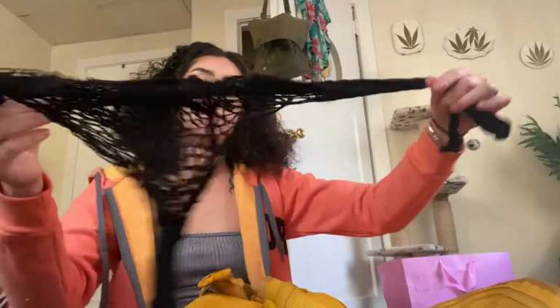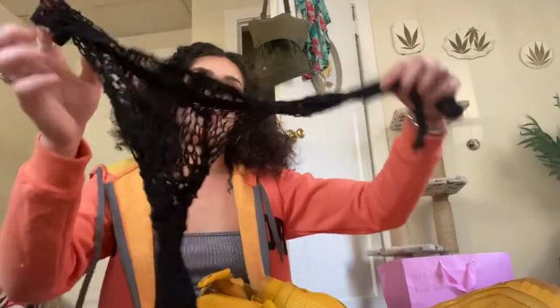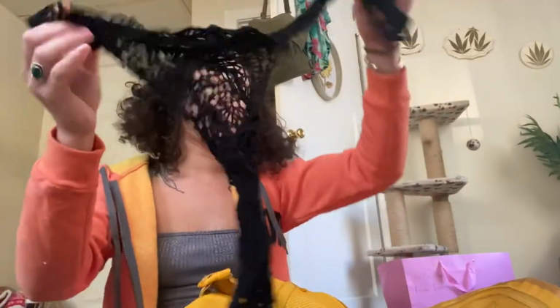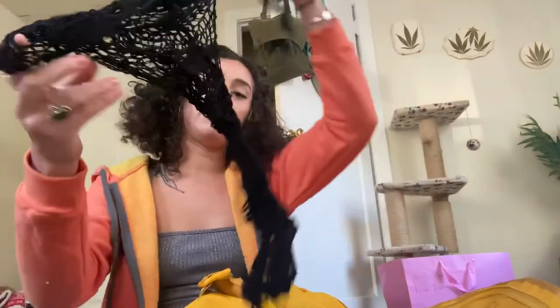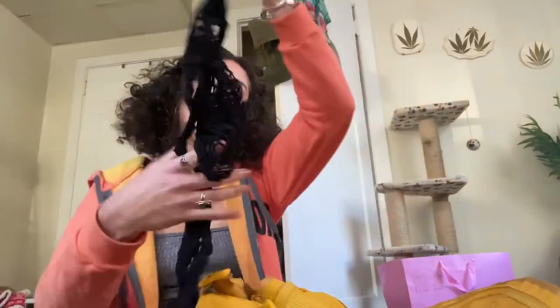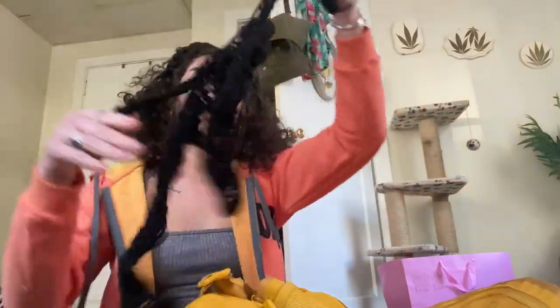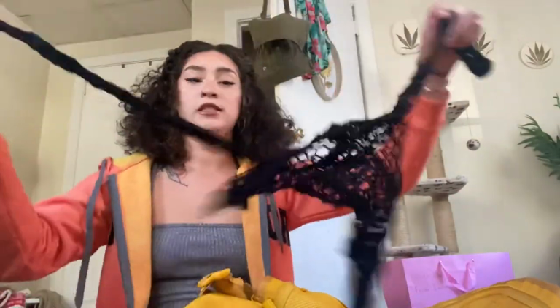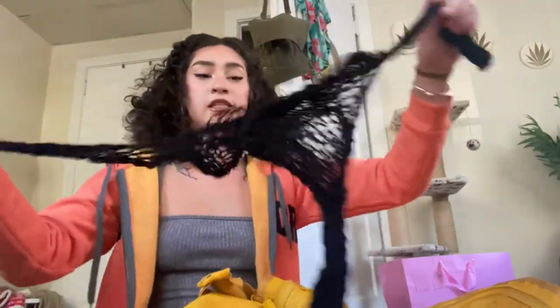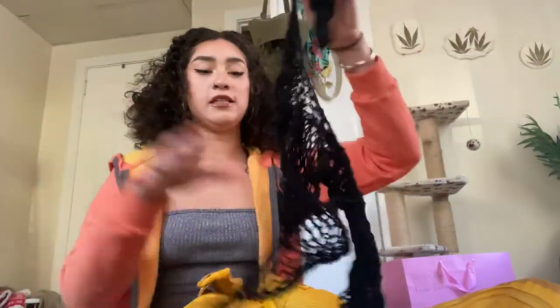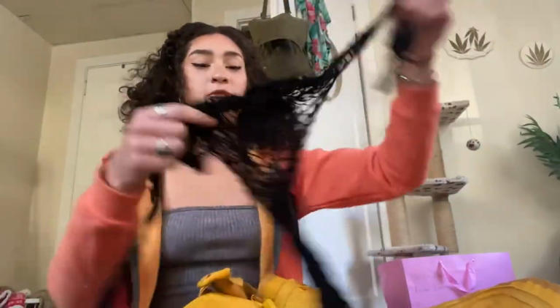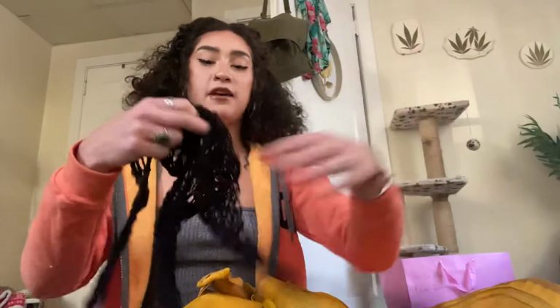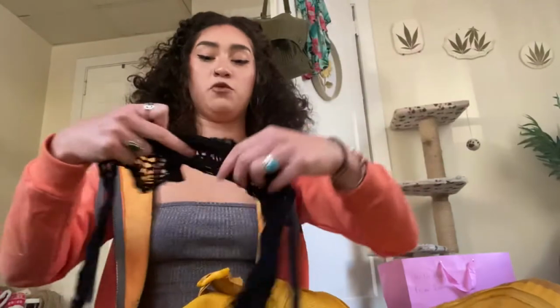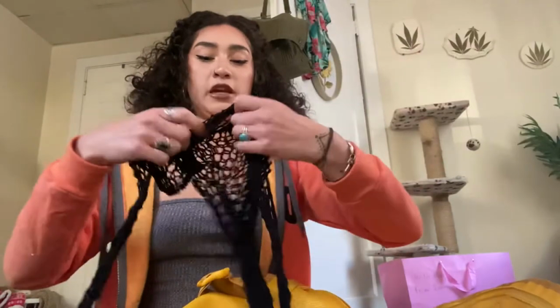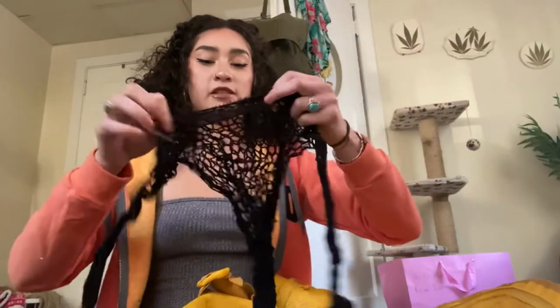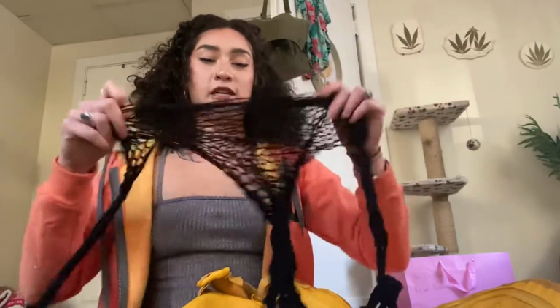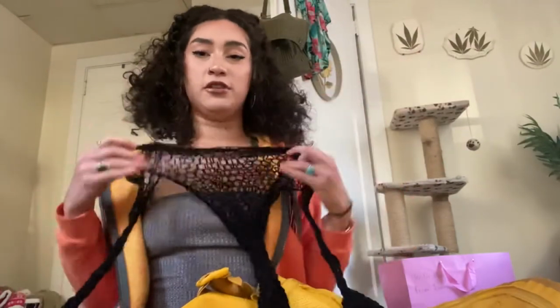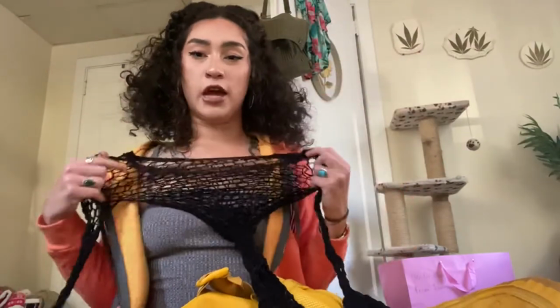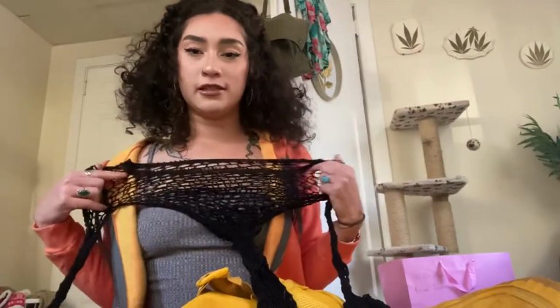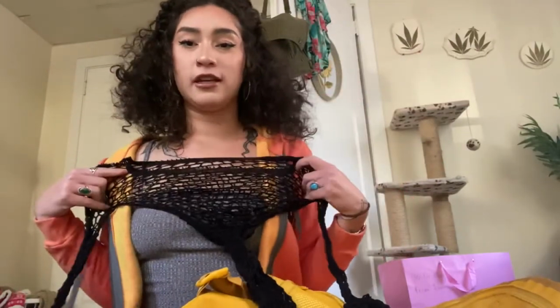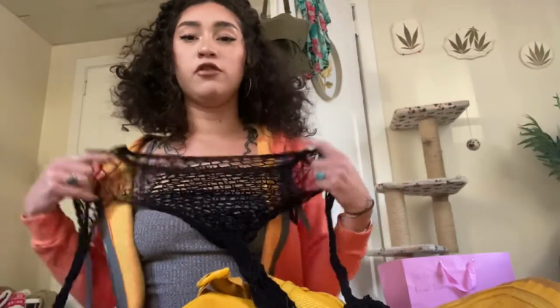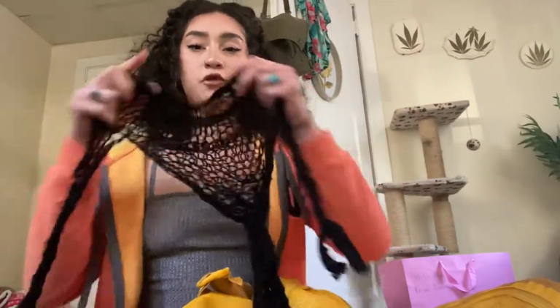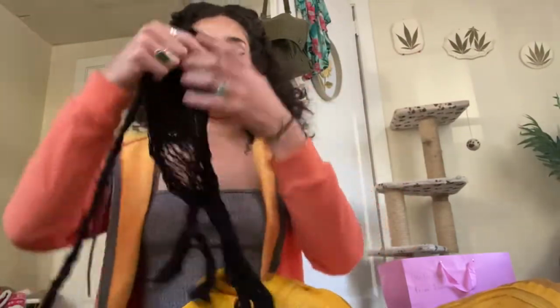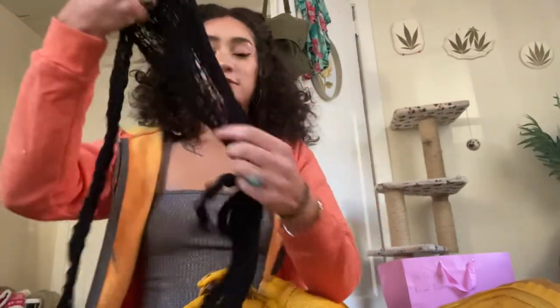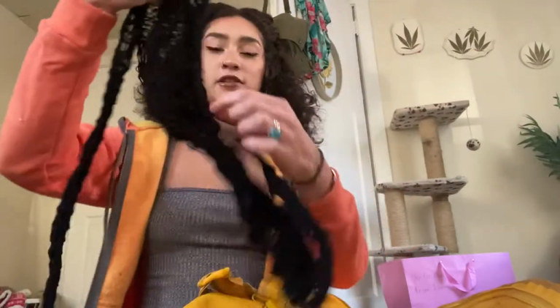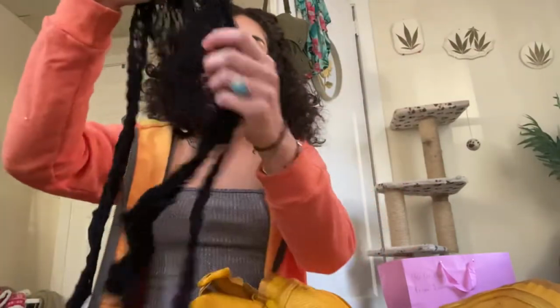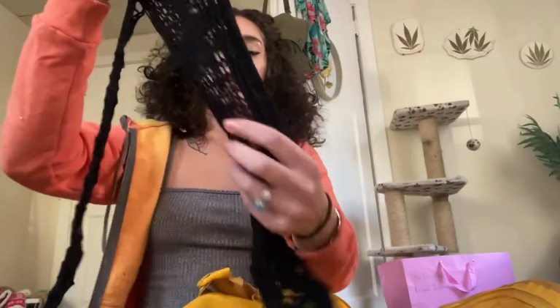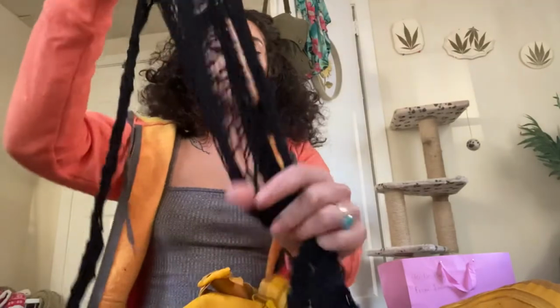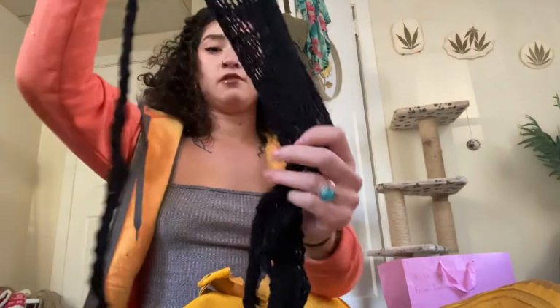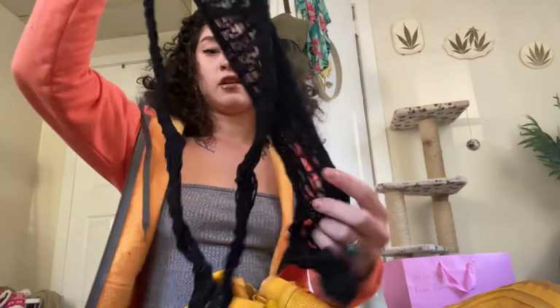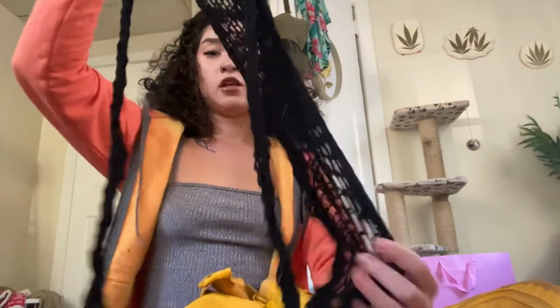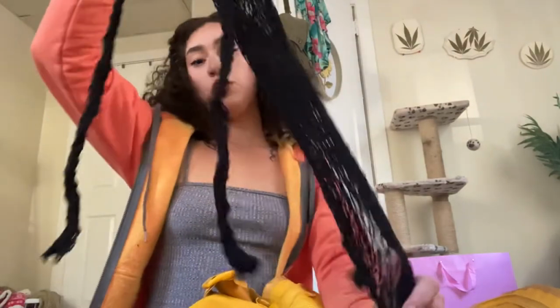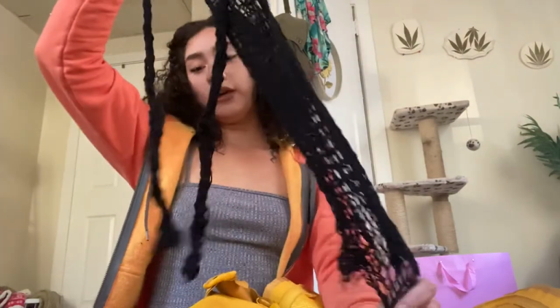More work outfits — this is something I haven't worn yet. It's like a knitted dress, an off-the-shoulder dress, but it's fishnet the whole way through.